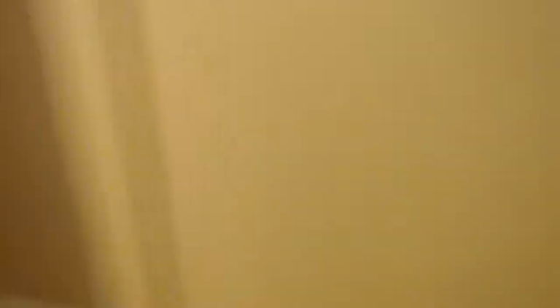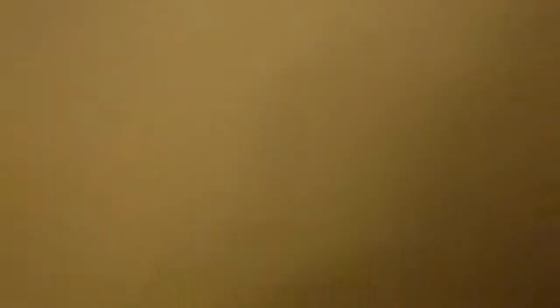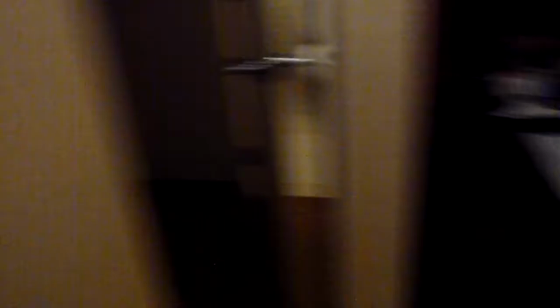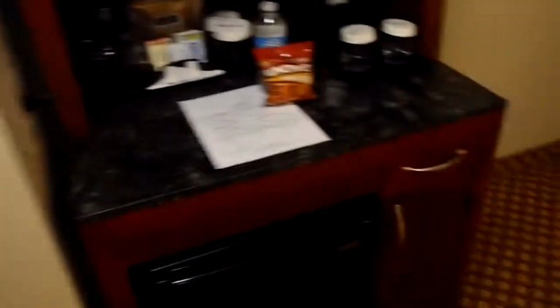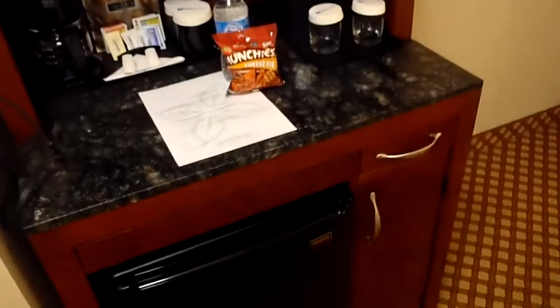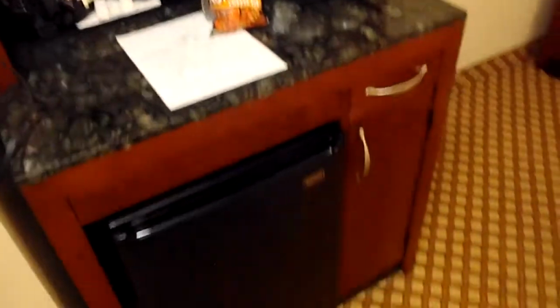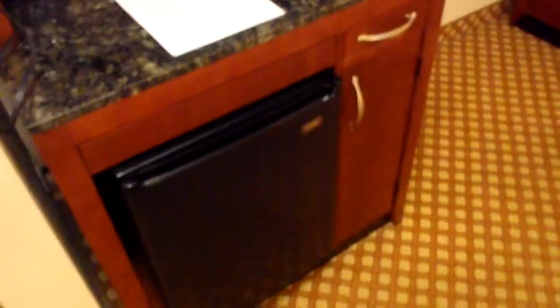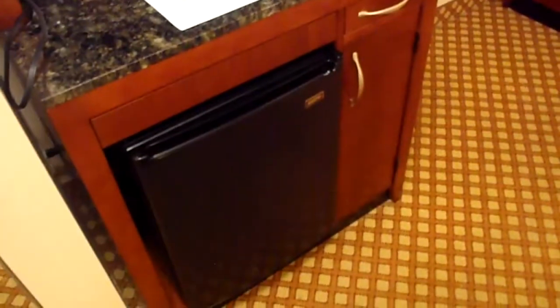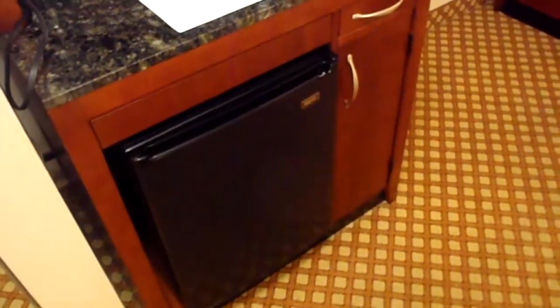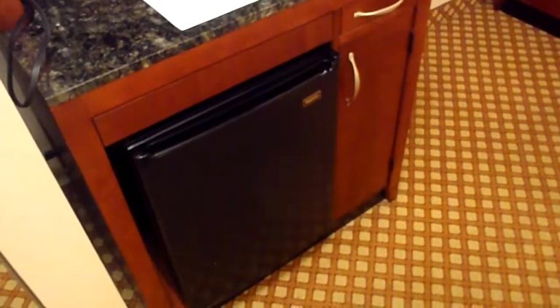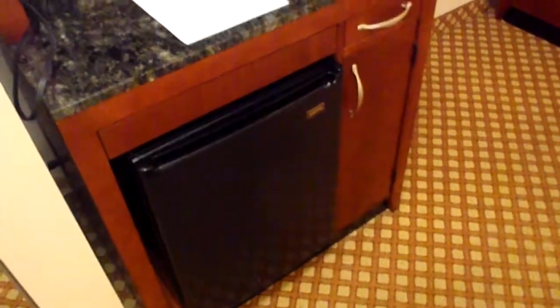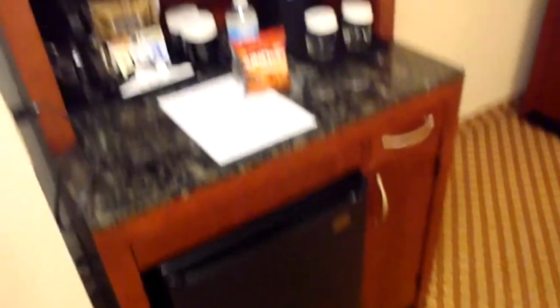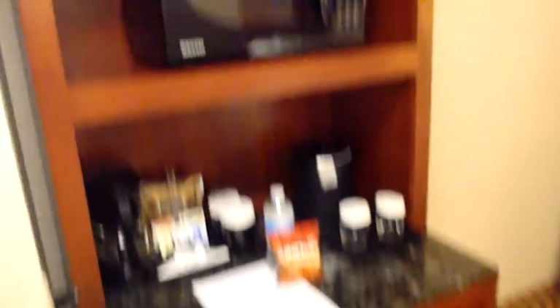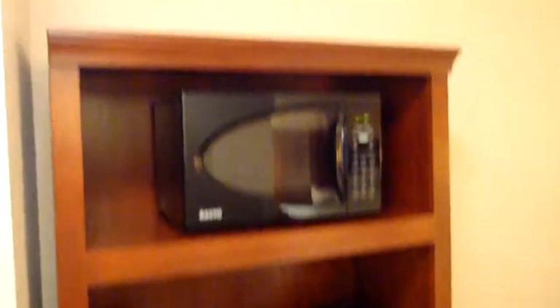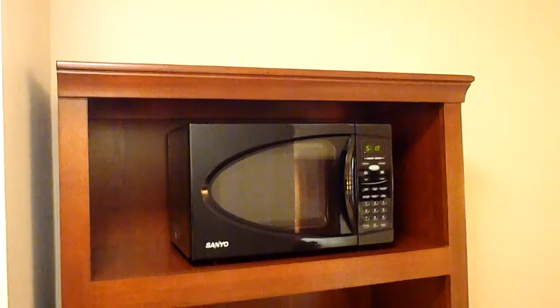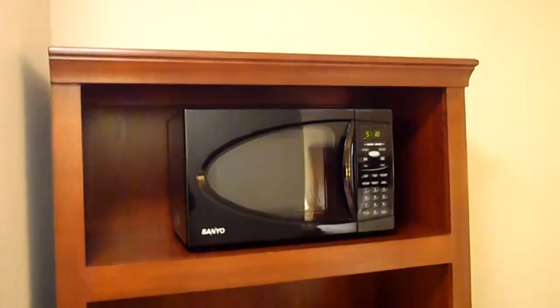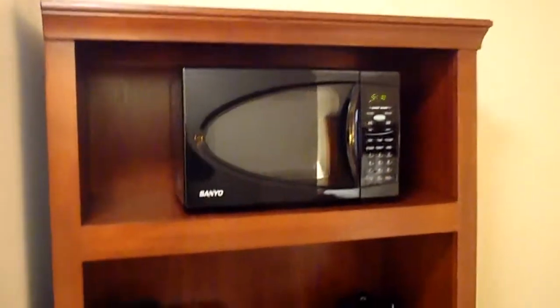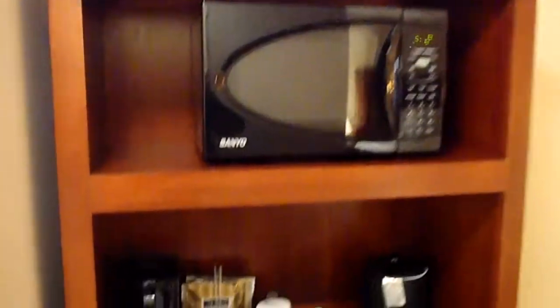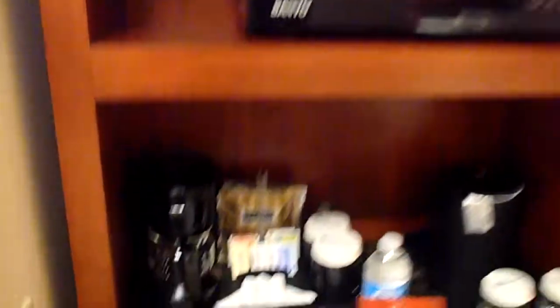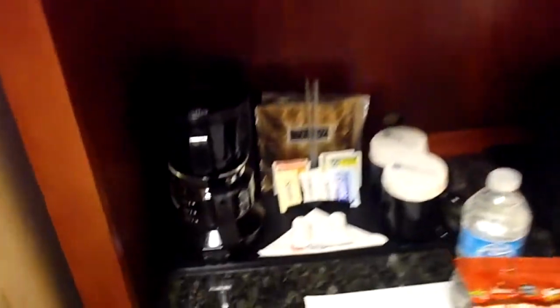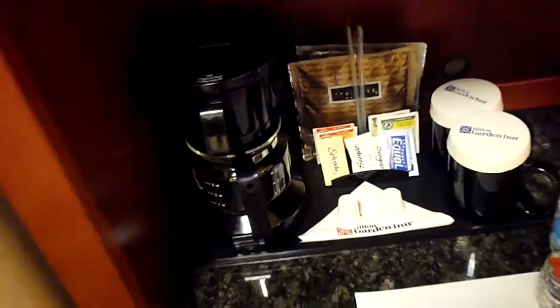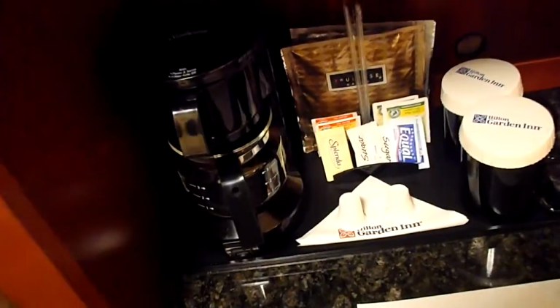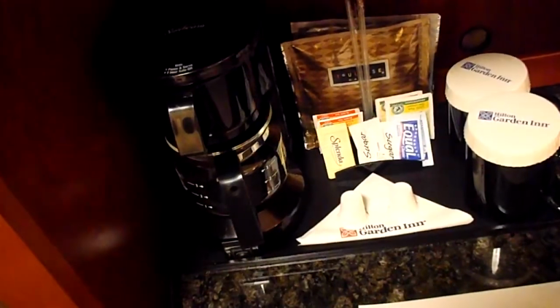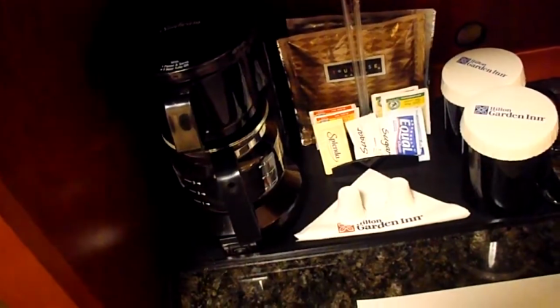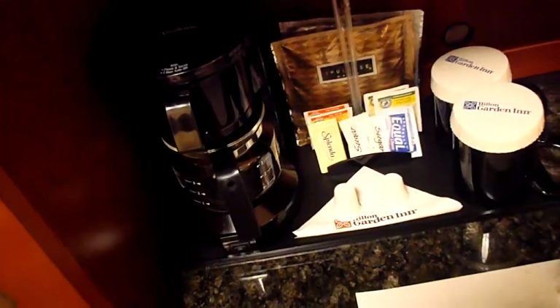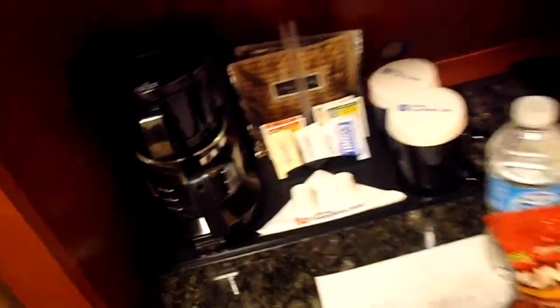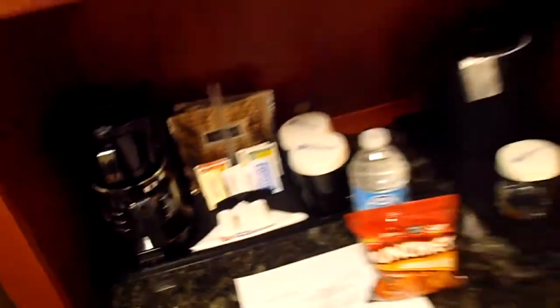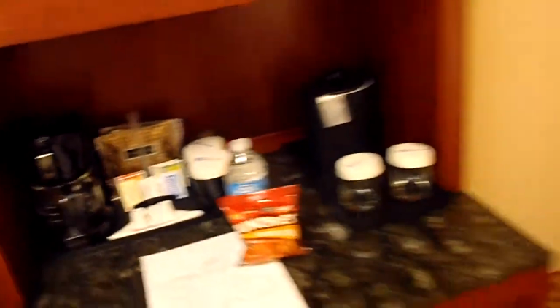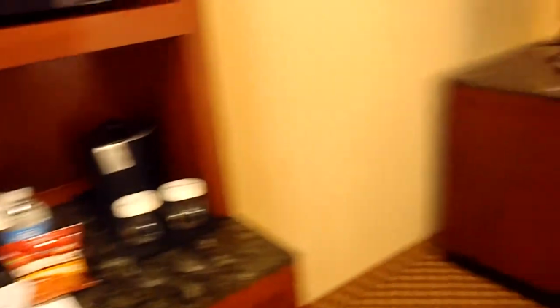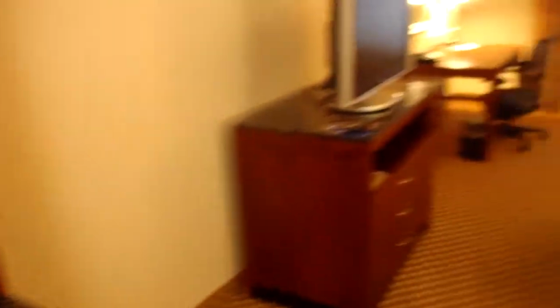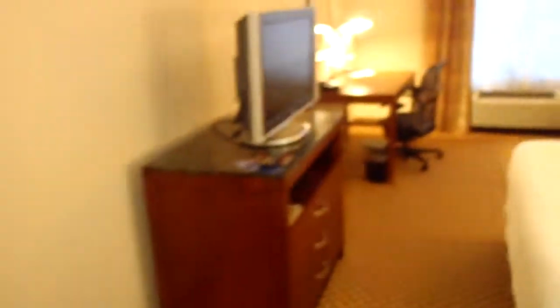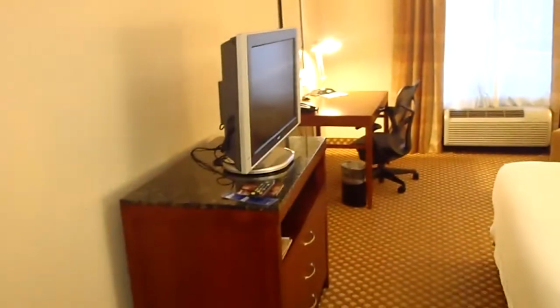The amenities include both Neutrogena and the Bath and Body Works variety here. The bathroom is pretty much standard. Across the way you'll find a small dorm-style refrigerator, as well as a microwave and a small coffee pot. No mini bar — that's just a refrigerator for your use.